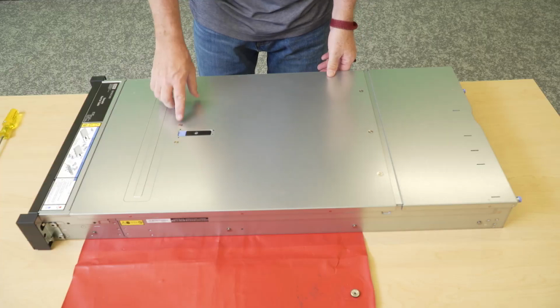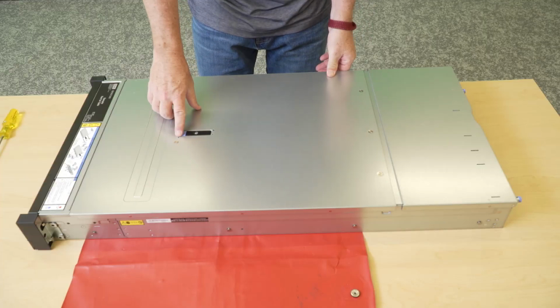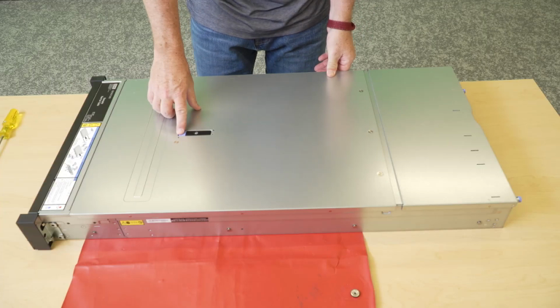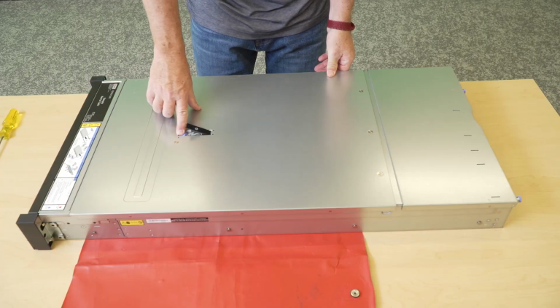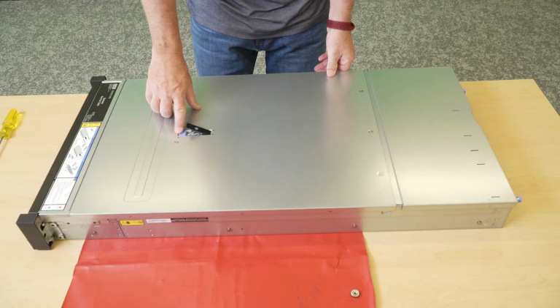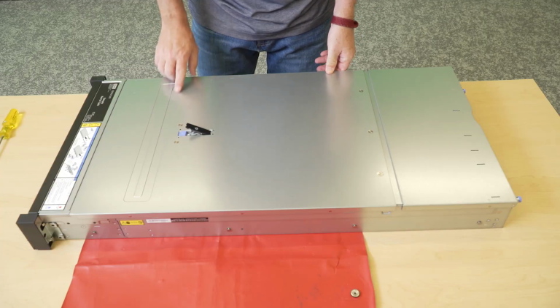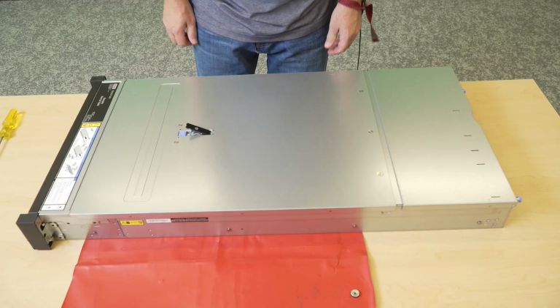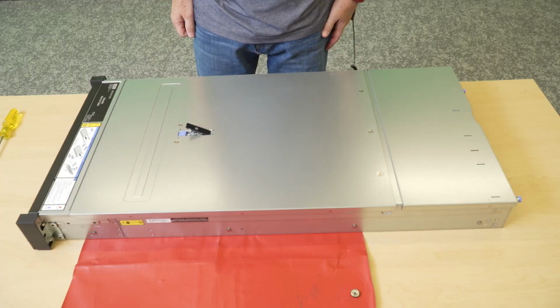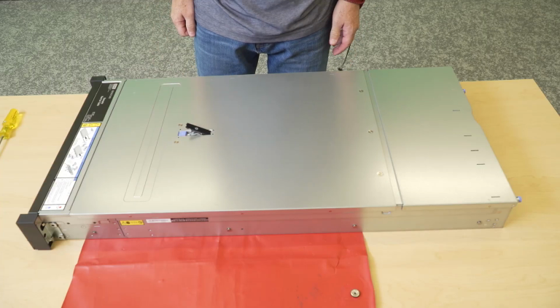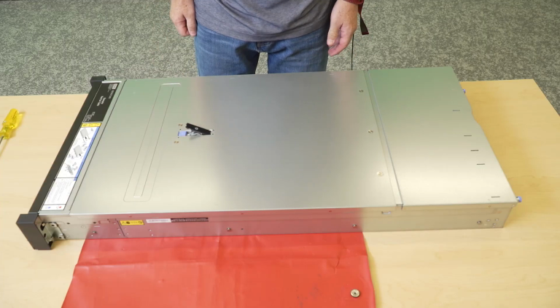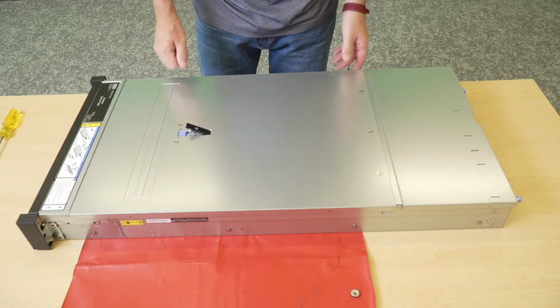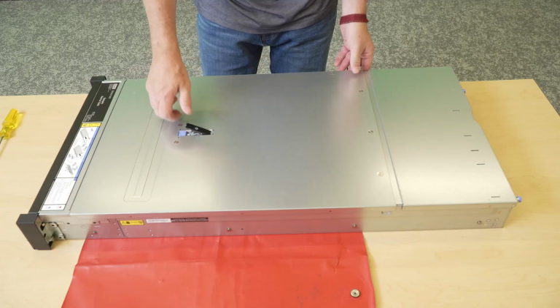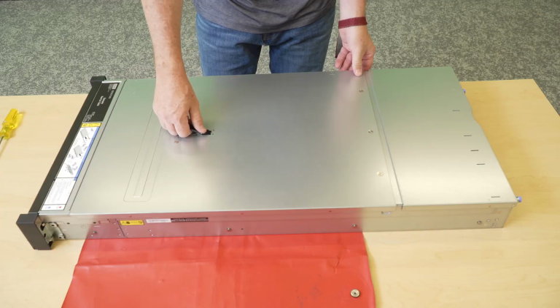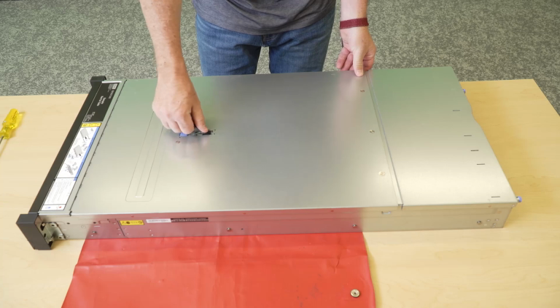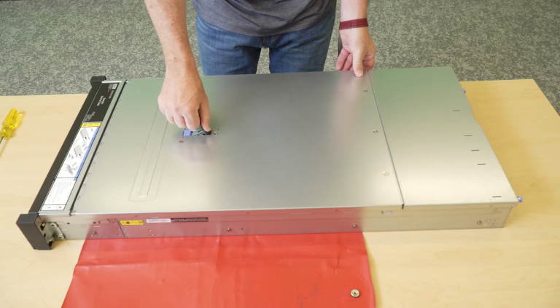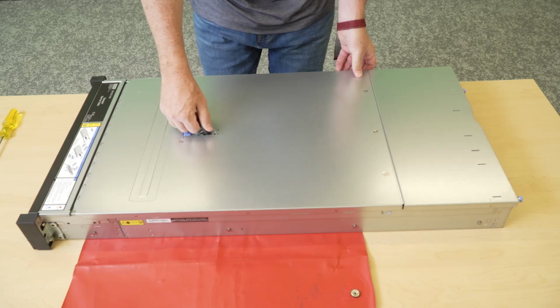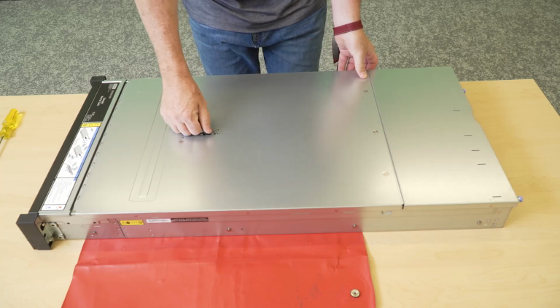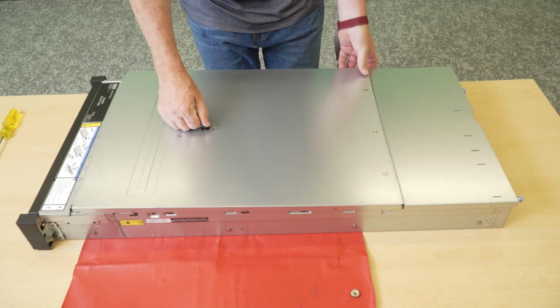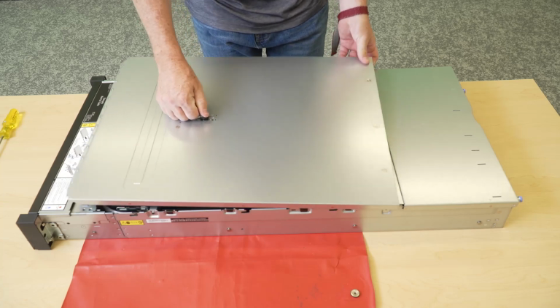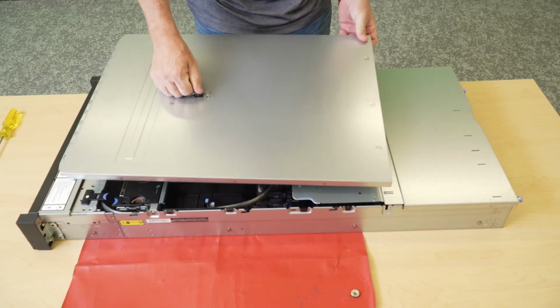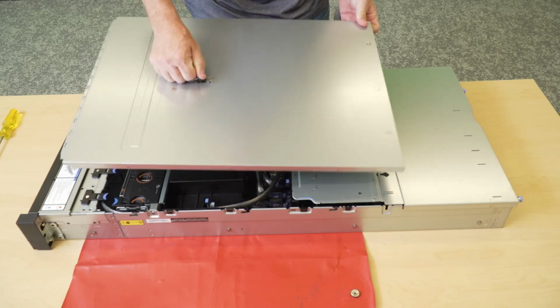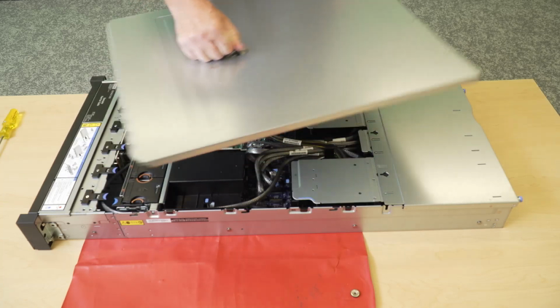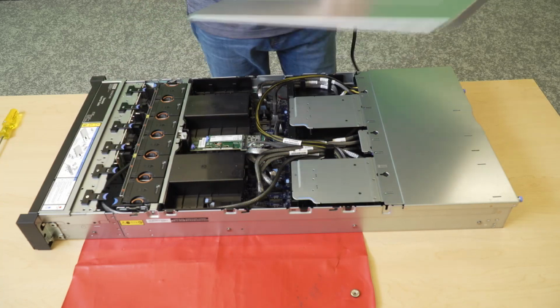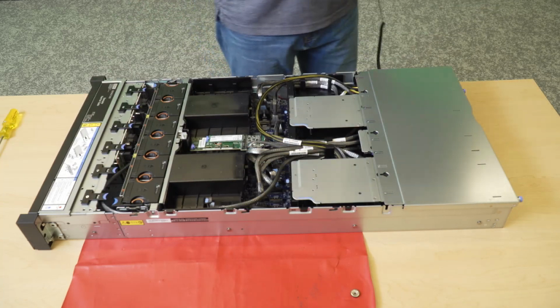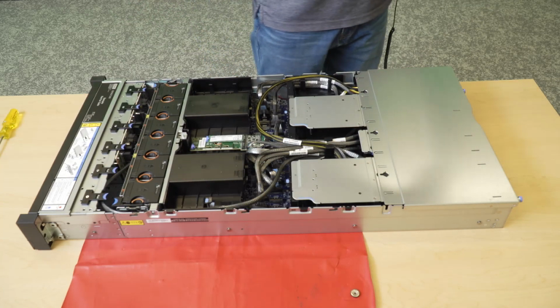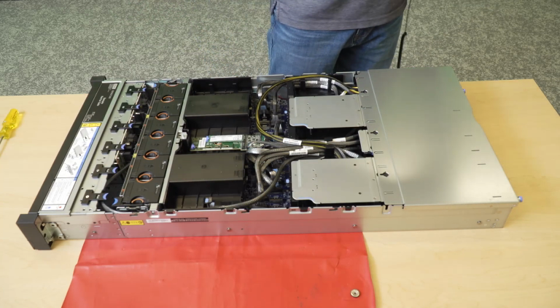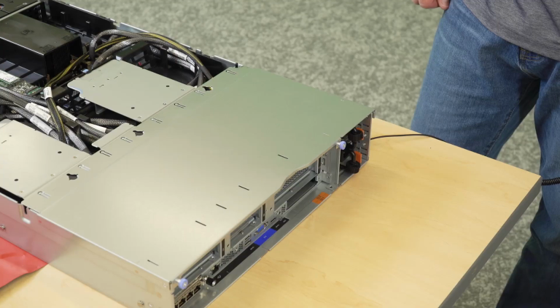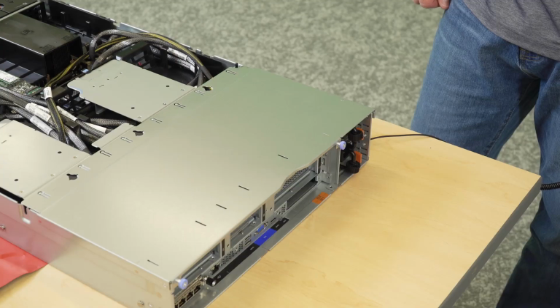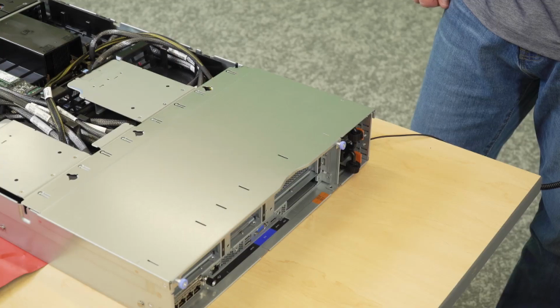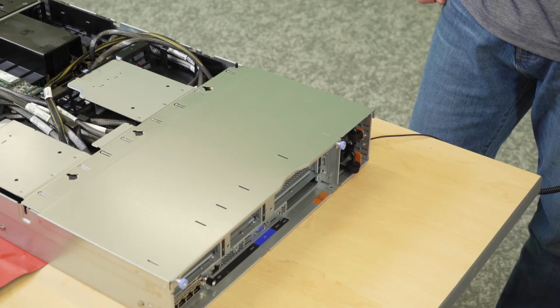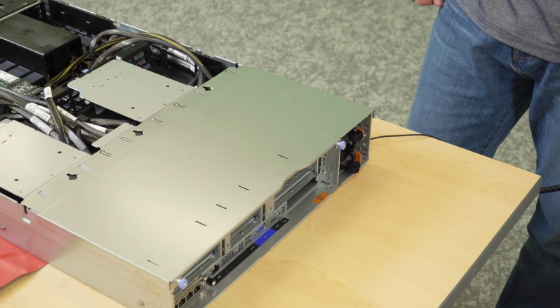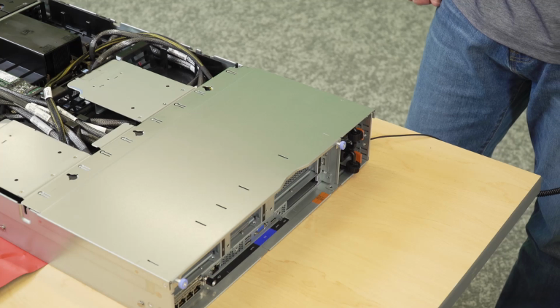Remove the front top cover, then remove the rear top cover.